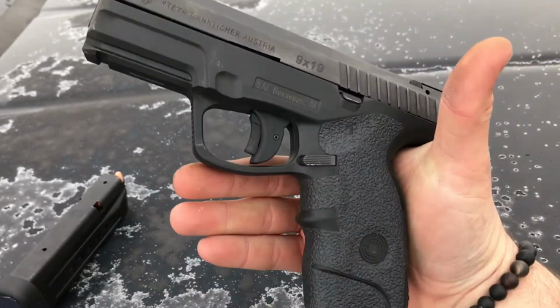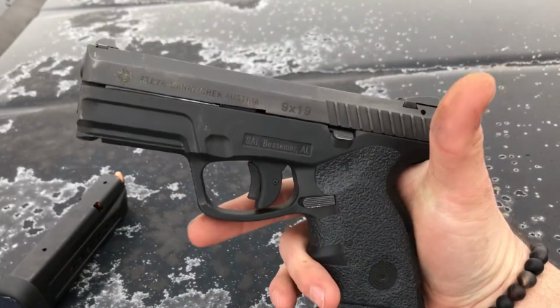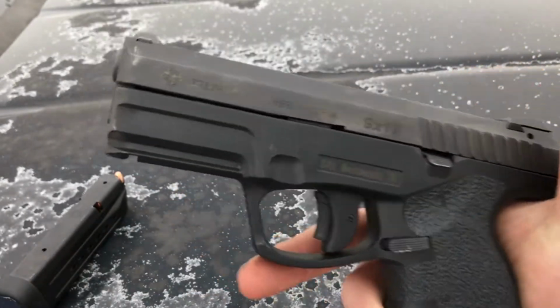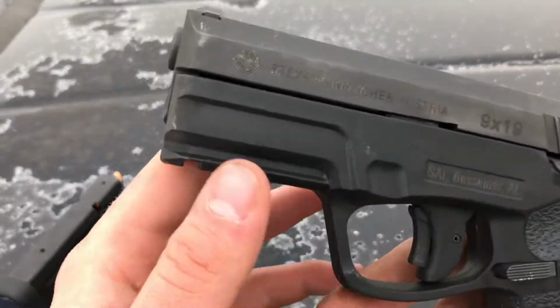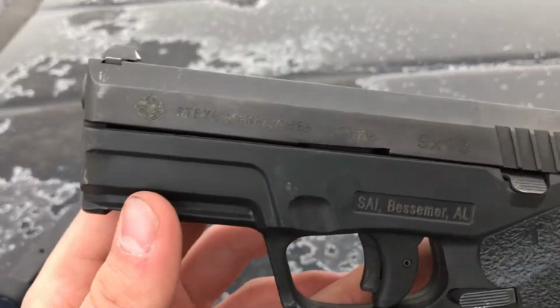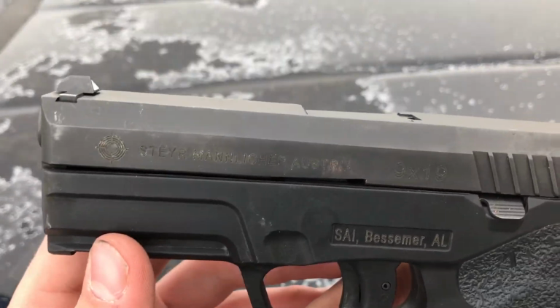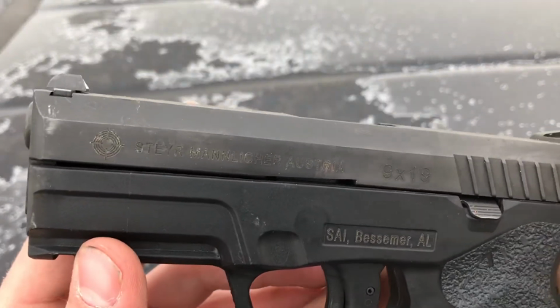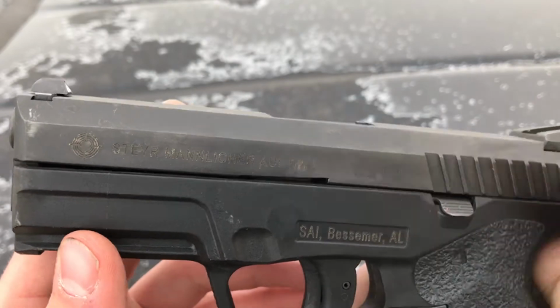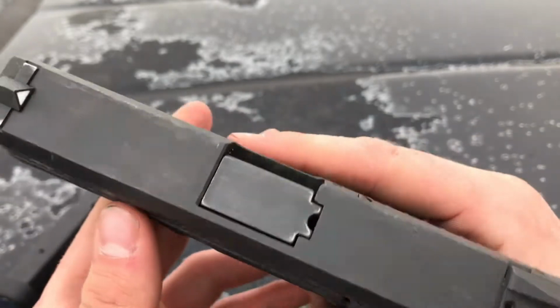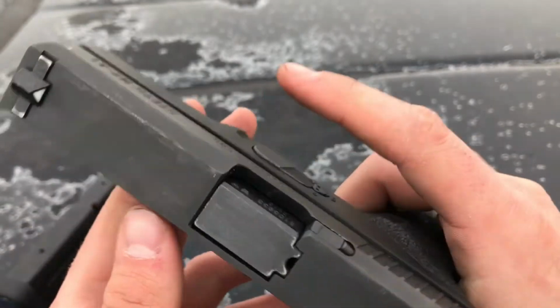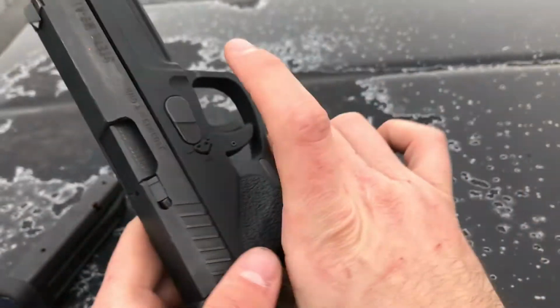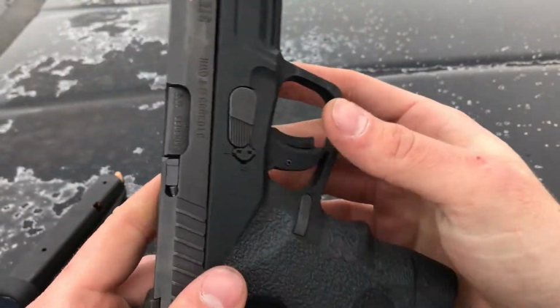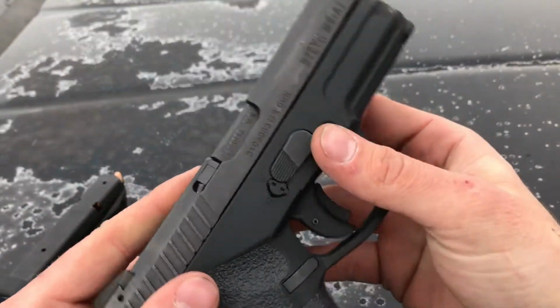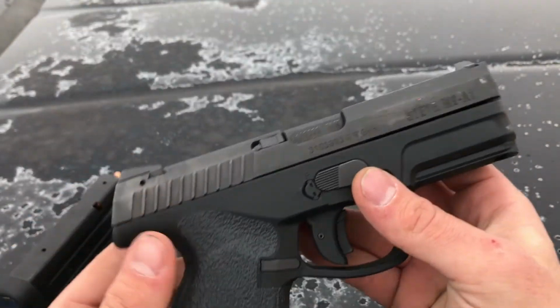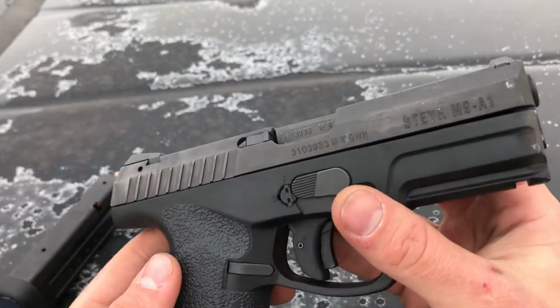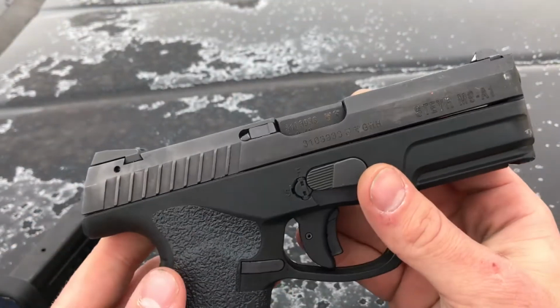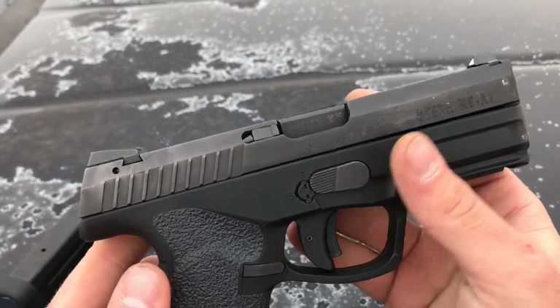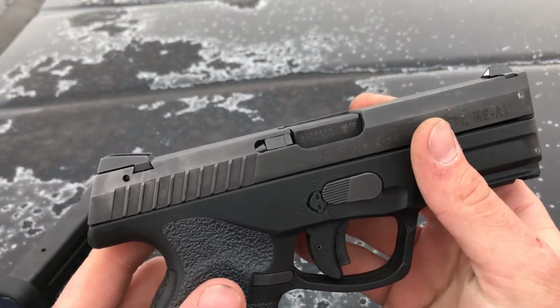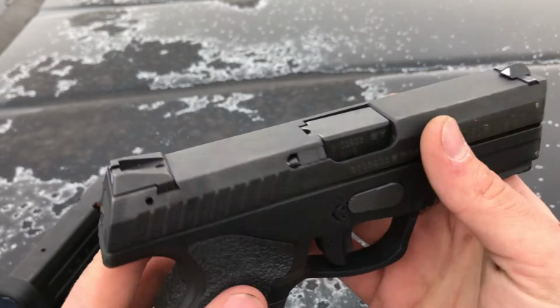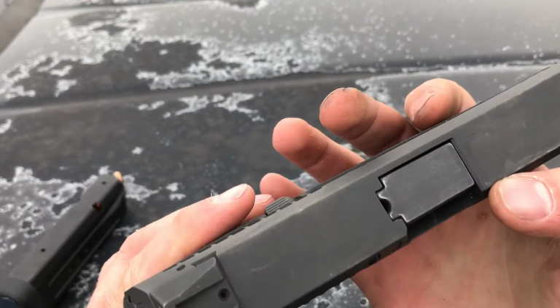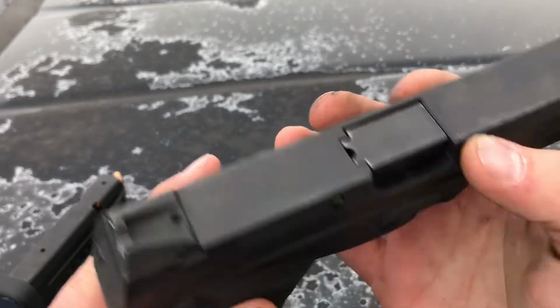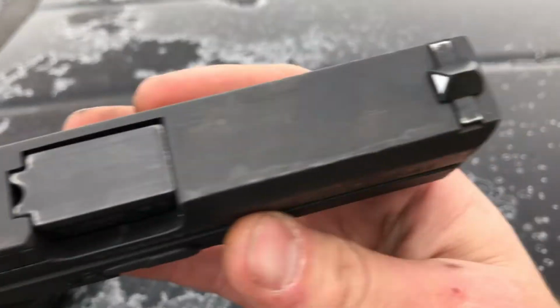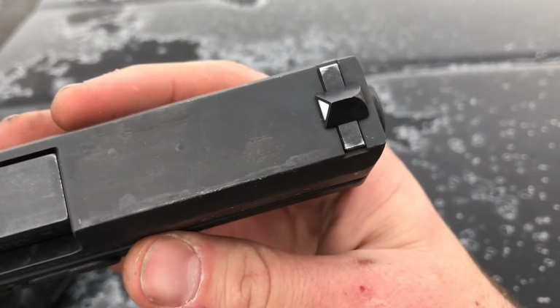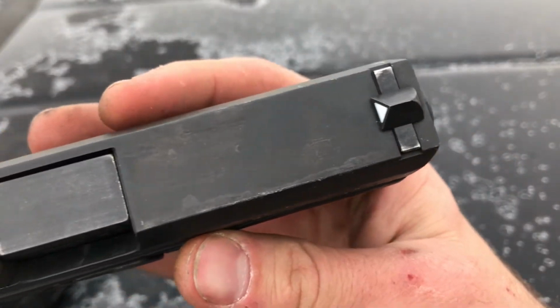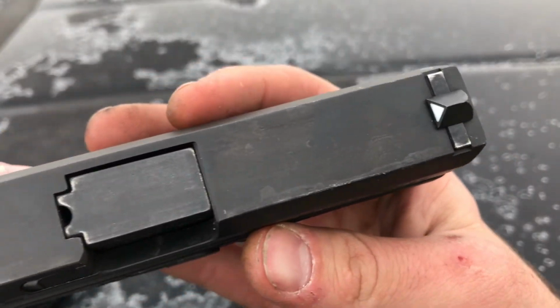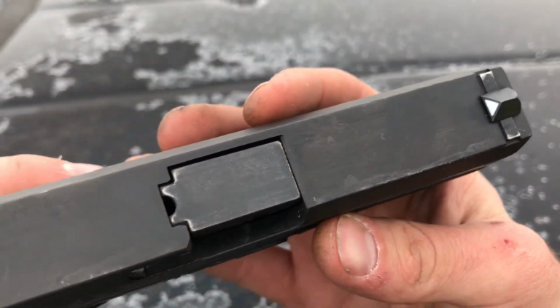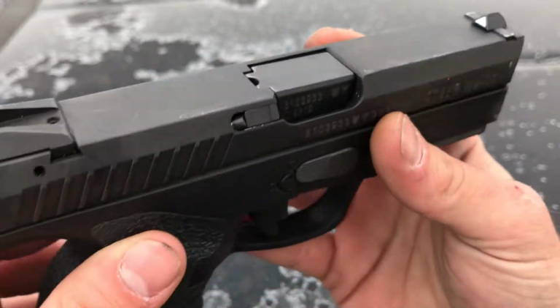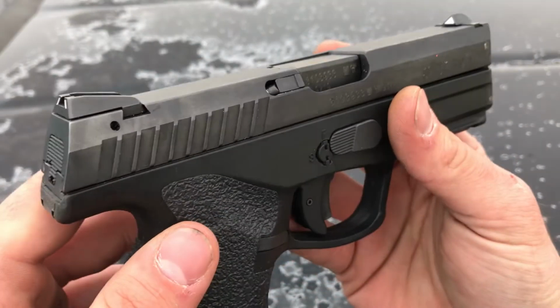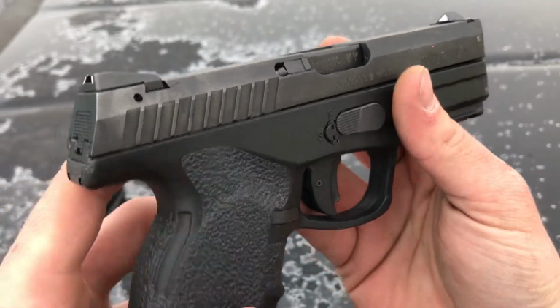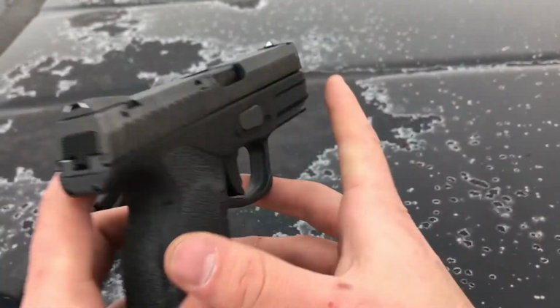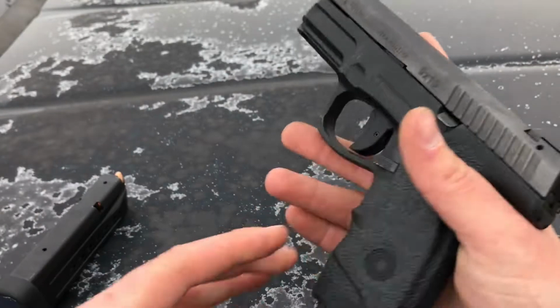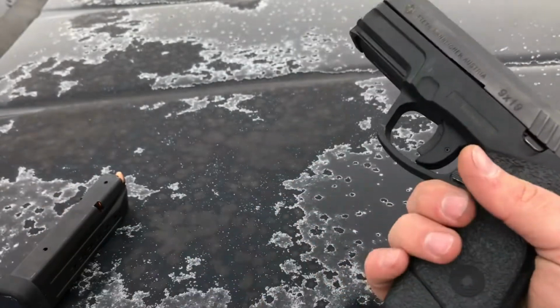I think it looks pretty cool too. All in all, I think the M9A1 is one of the coolest looking pistols on the market — and that's probably just because I own one and I love it. I'm also getting some holster wear up here on that front sight. I love when things look worn in.